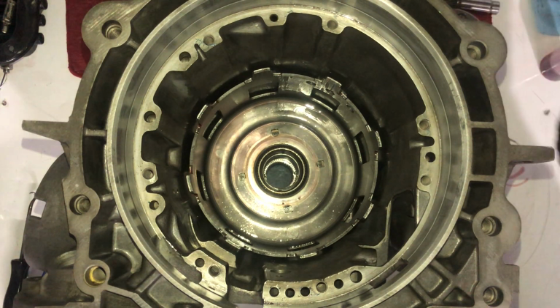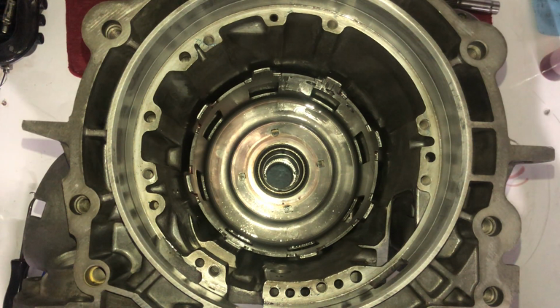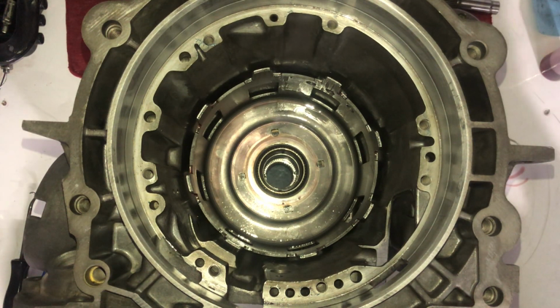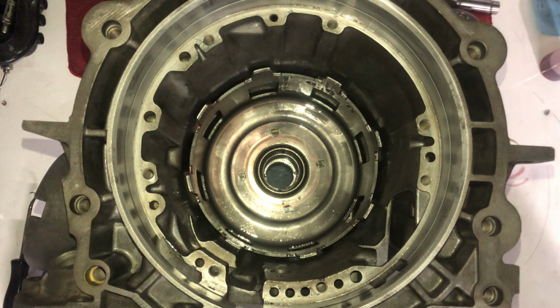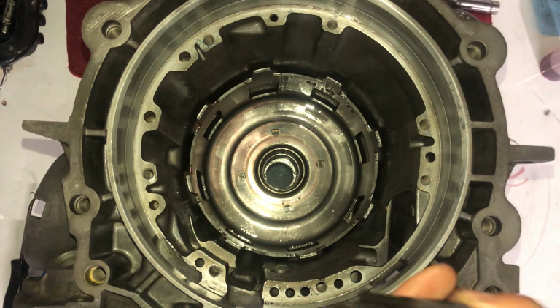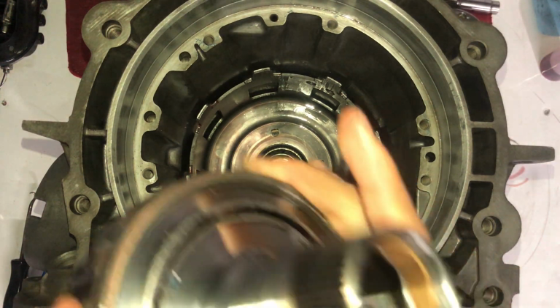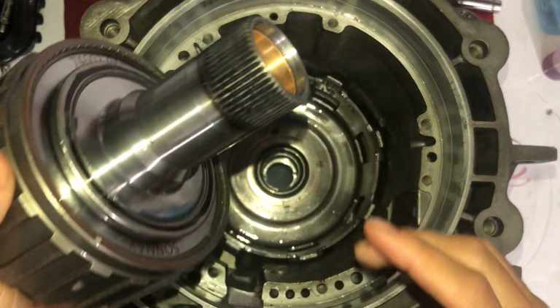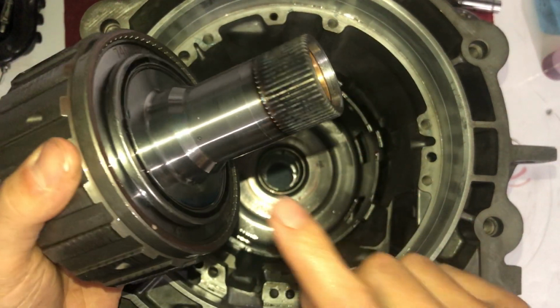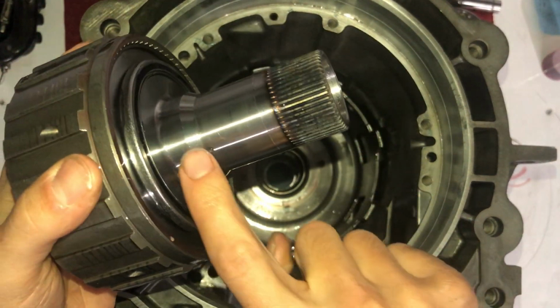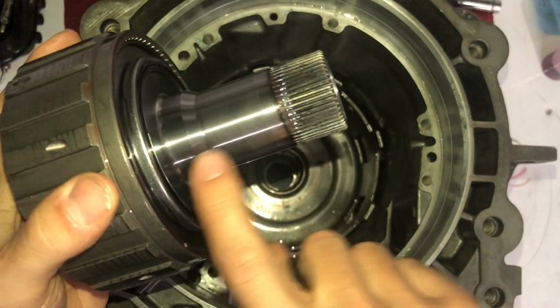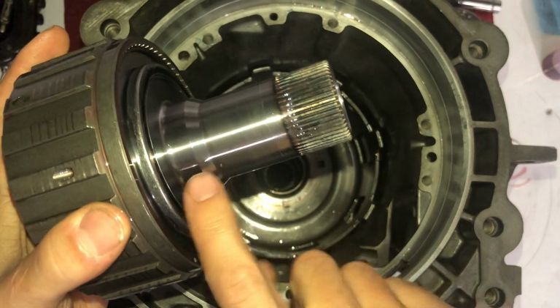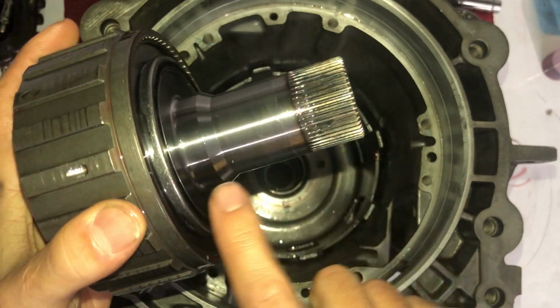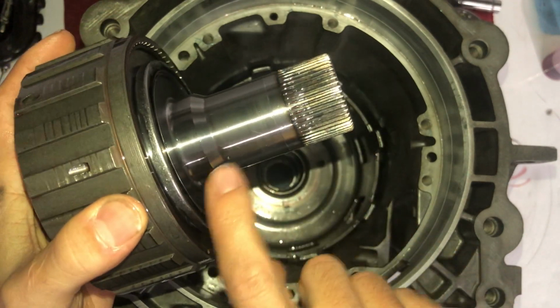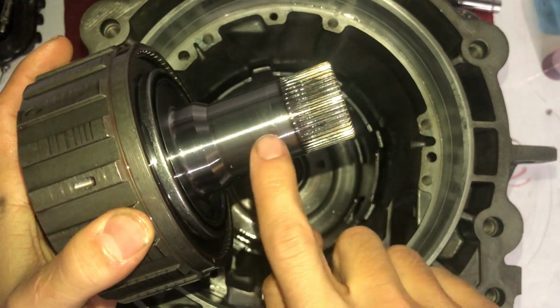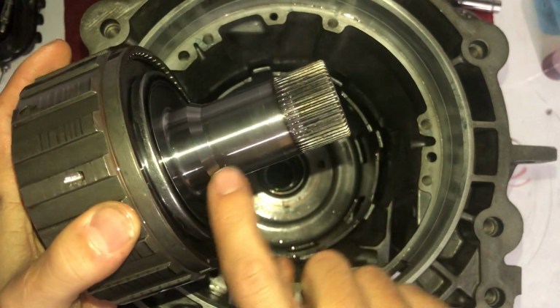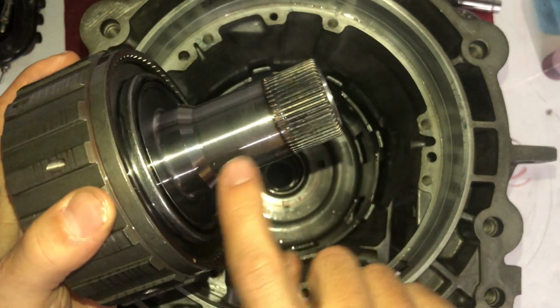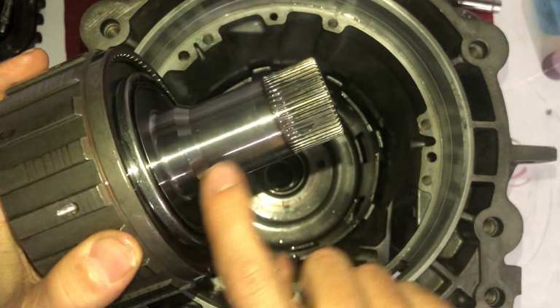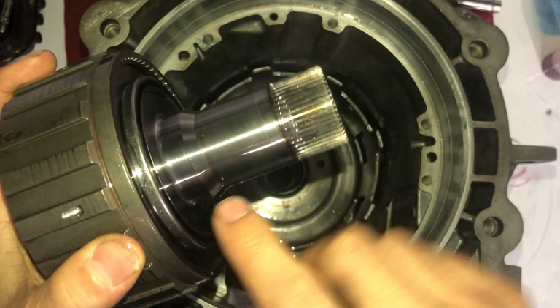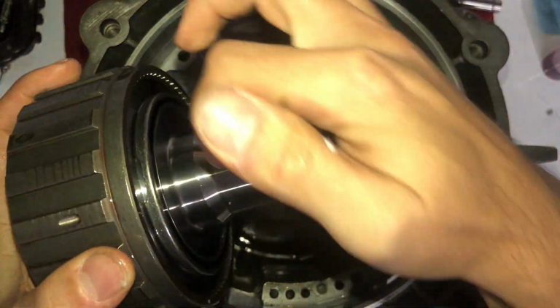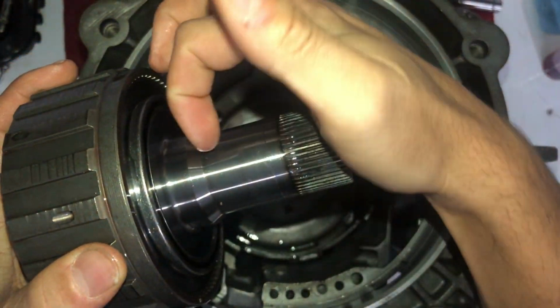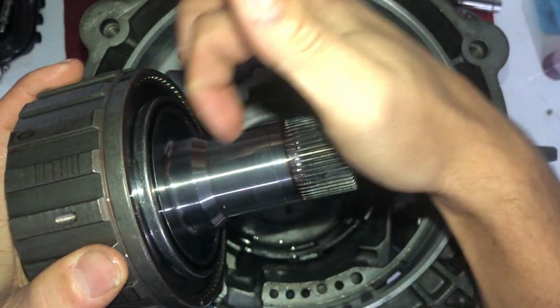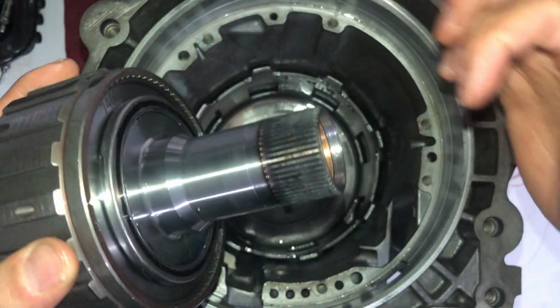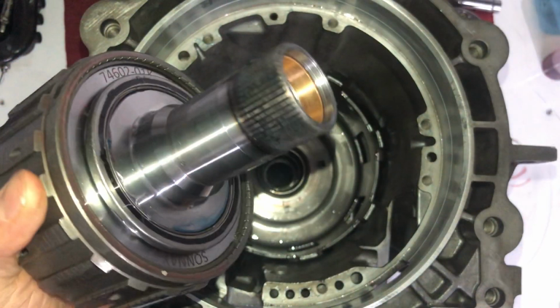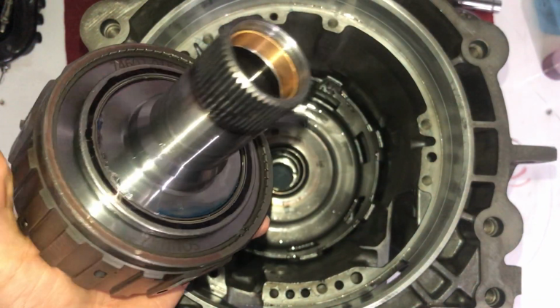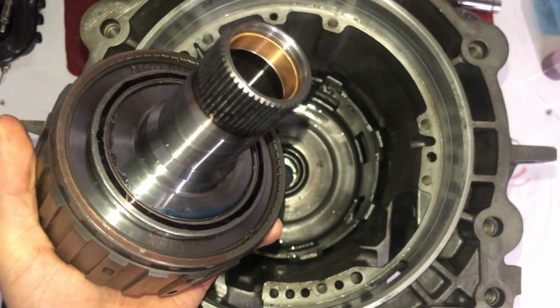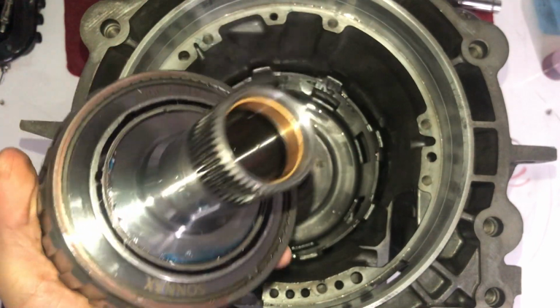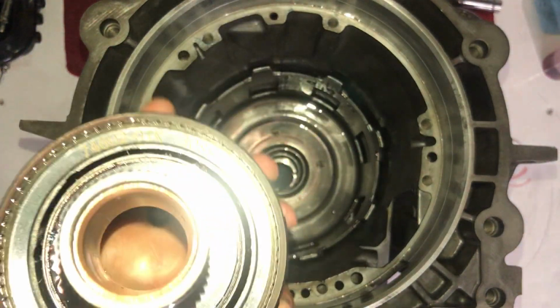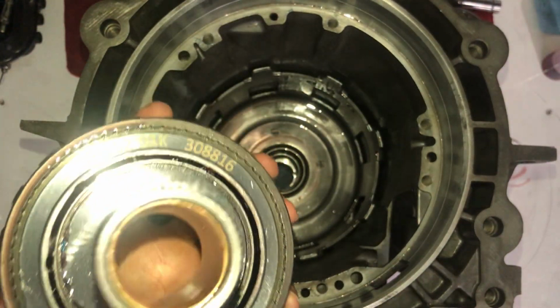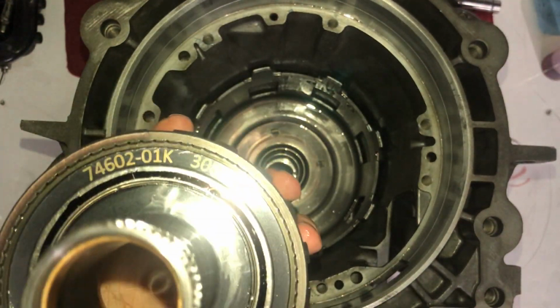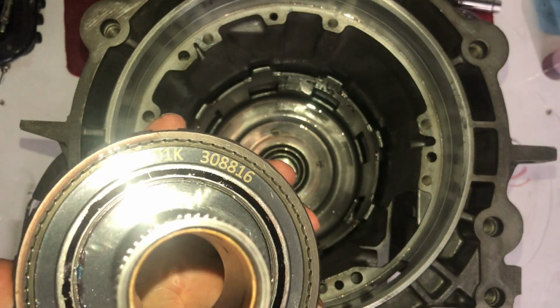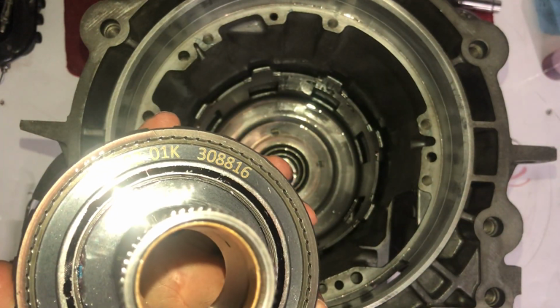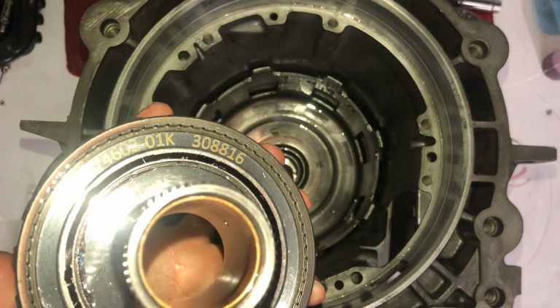Next, this is one of the pieces I had to replace on mine because I had a lot of wear on it — my reaction shaft had a lot of bushing wear right here. I could feel it, I could scratch it, all that fun stuff, so I needed to get a new one.